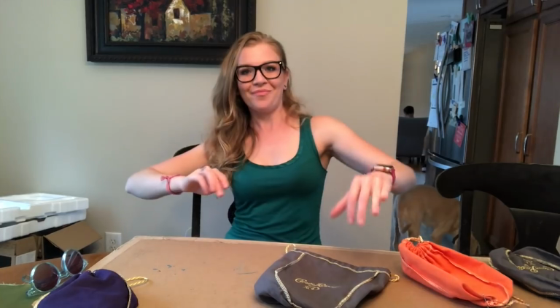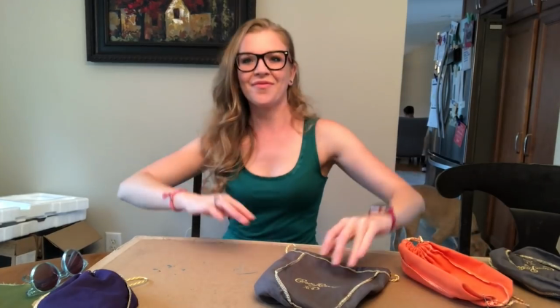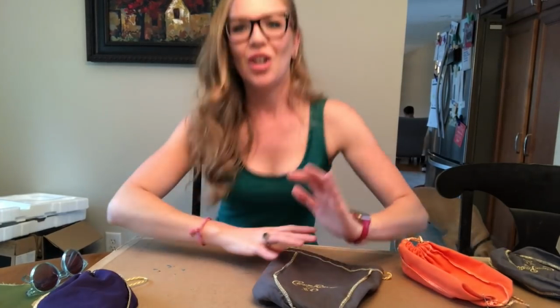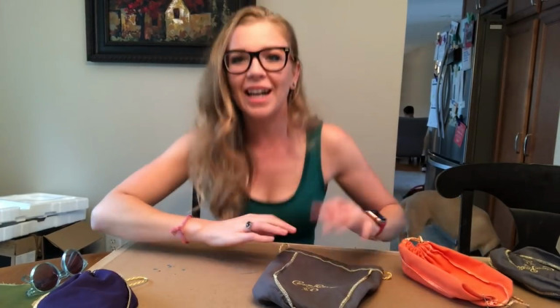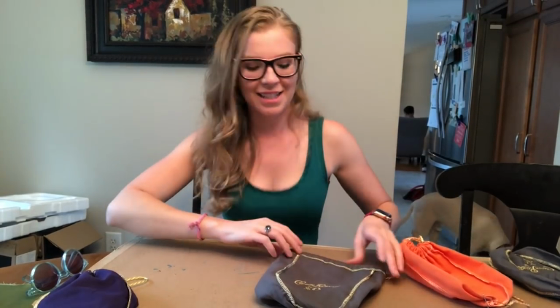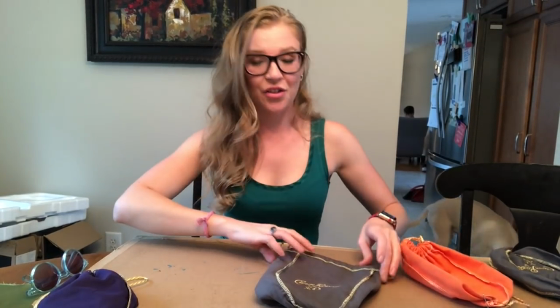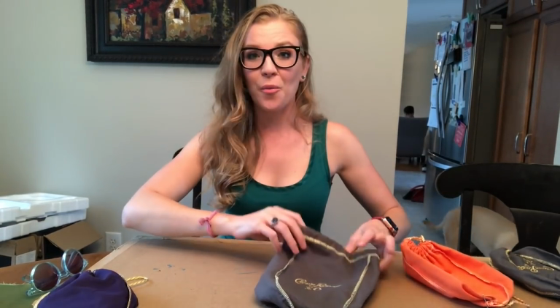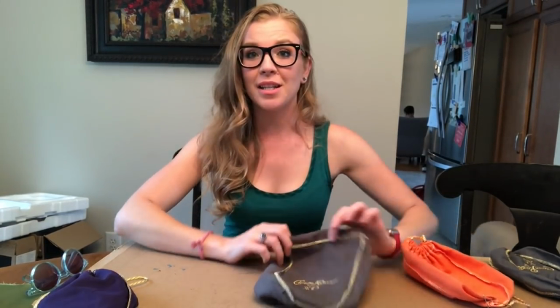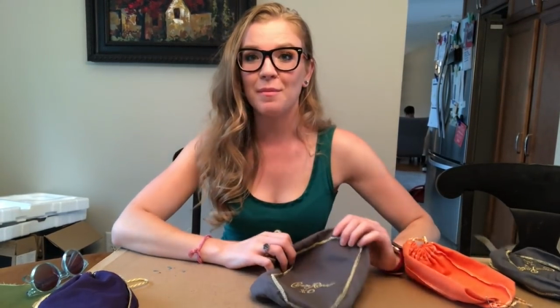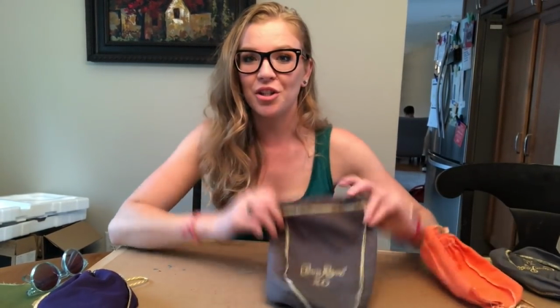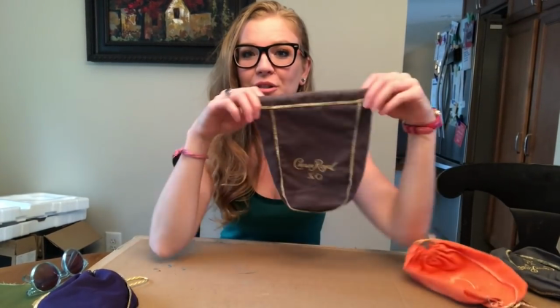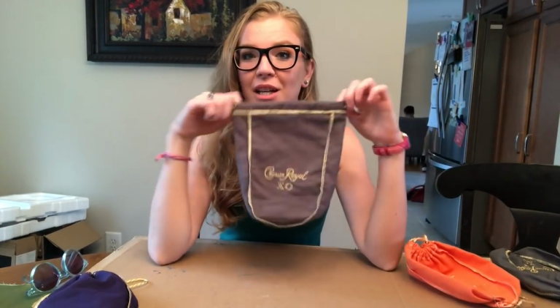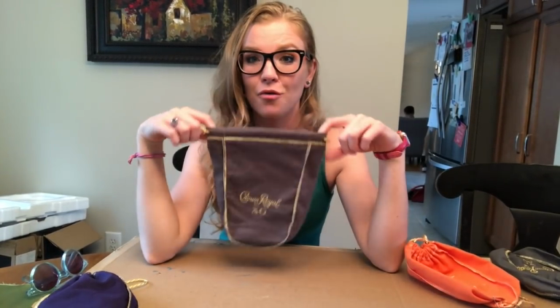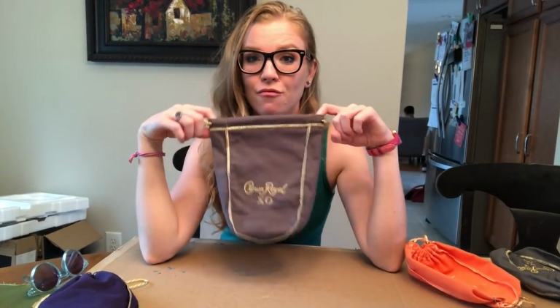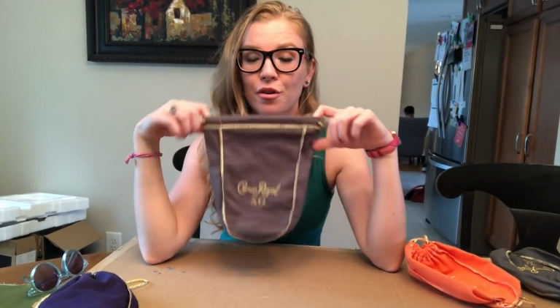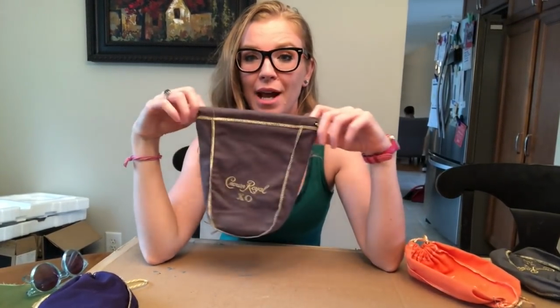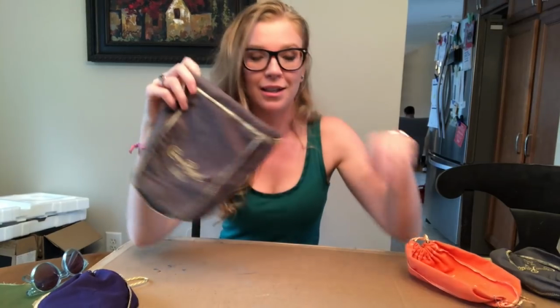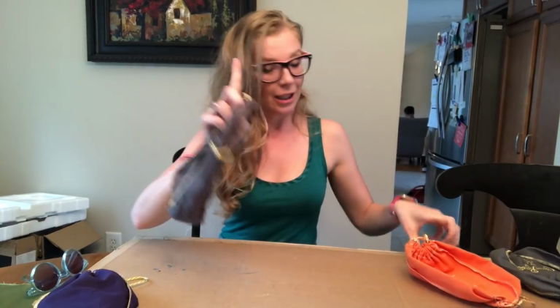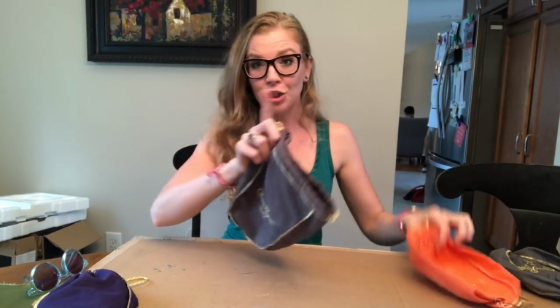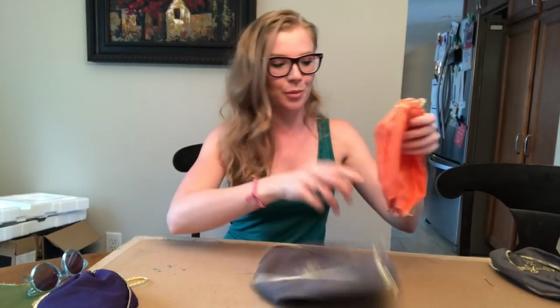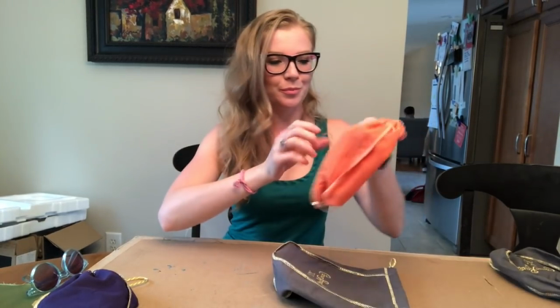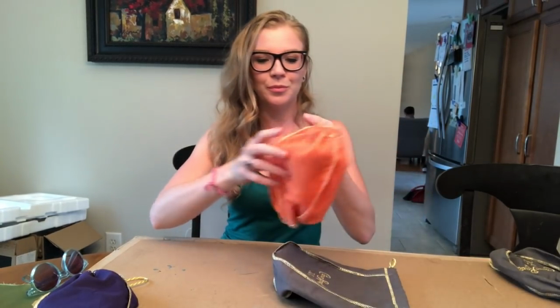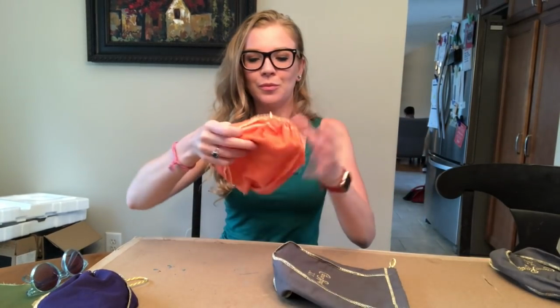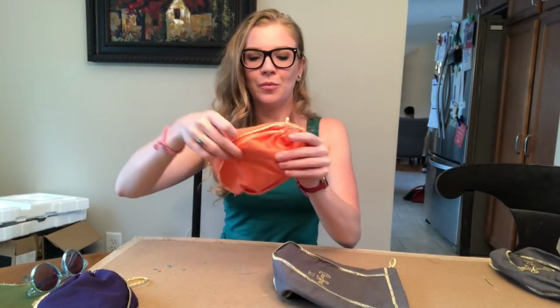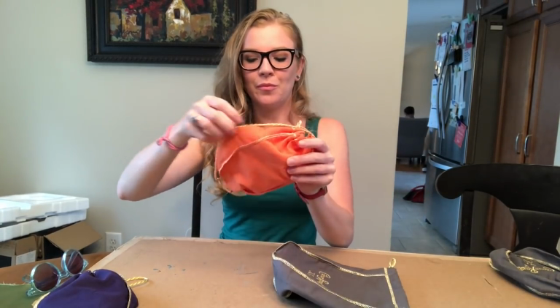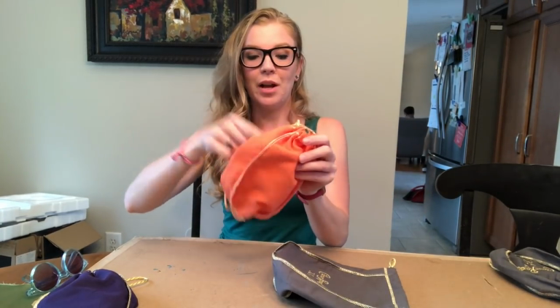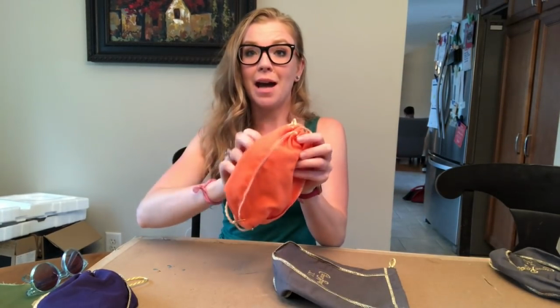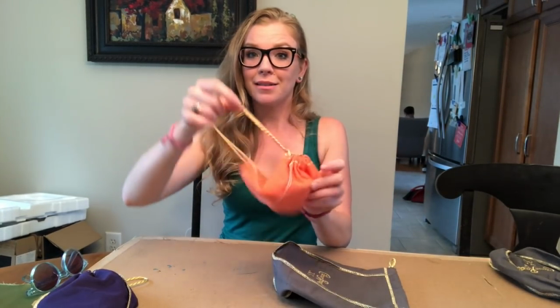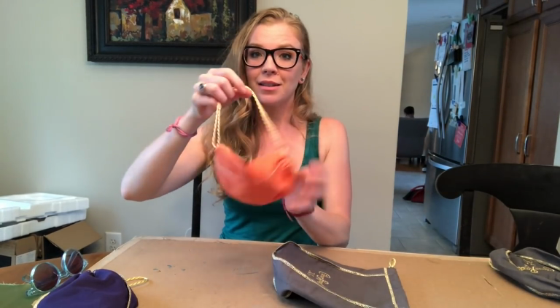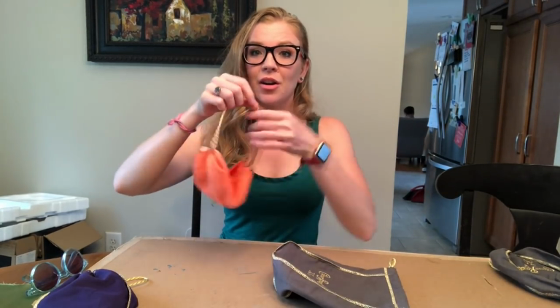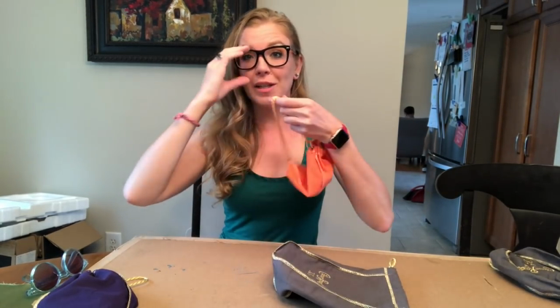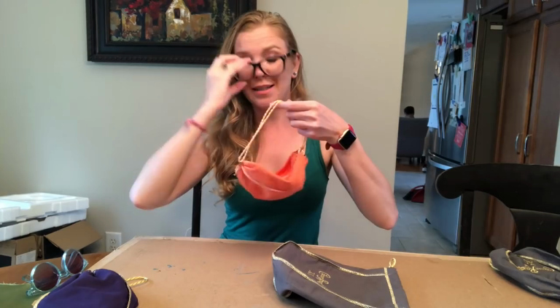Hey guys, today I'm going to show you how to make a Crown Royal bag into a face mask.